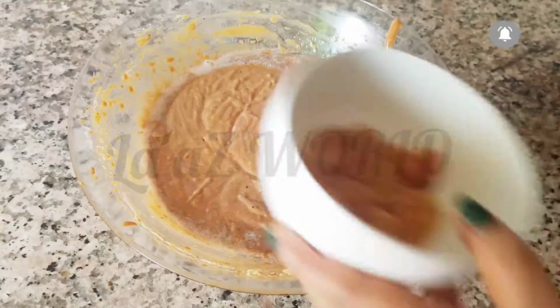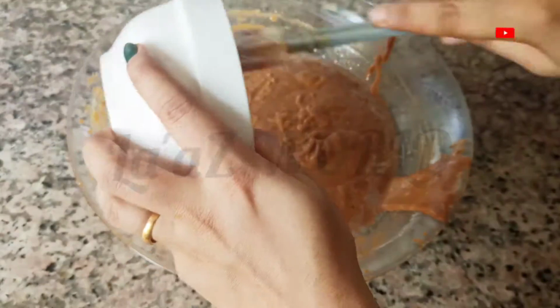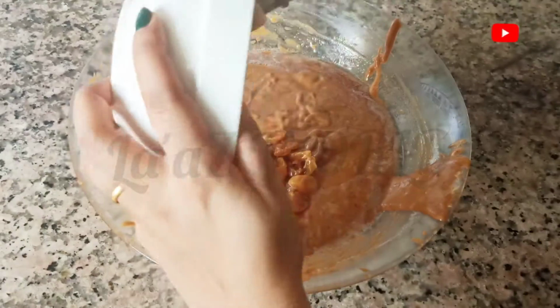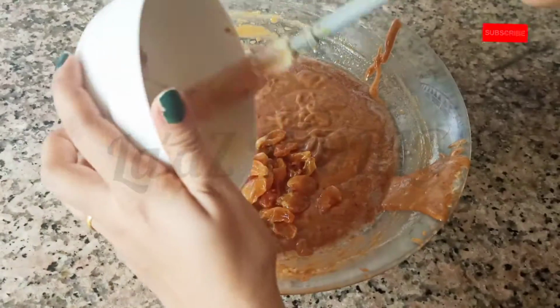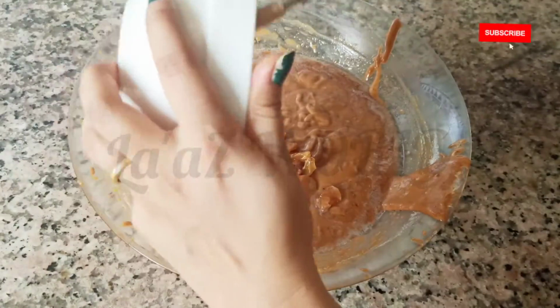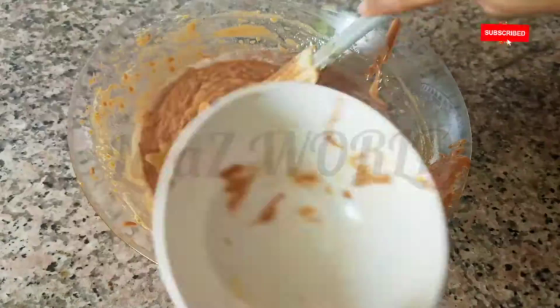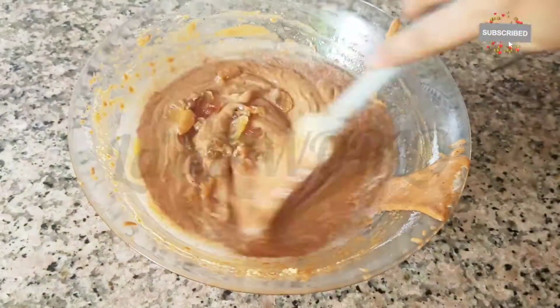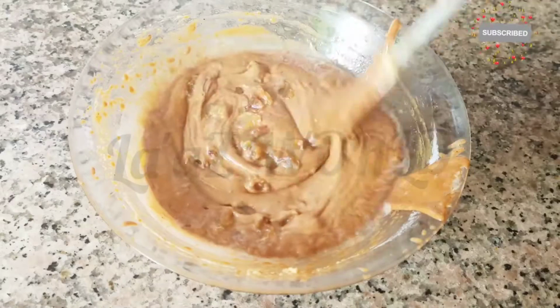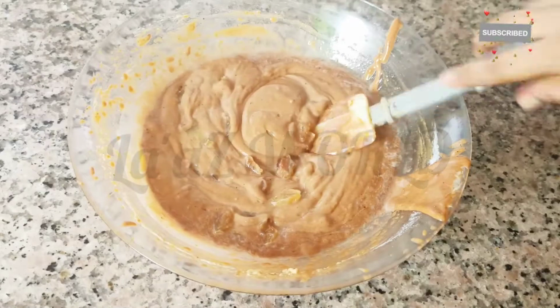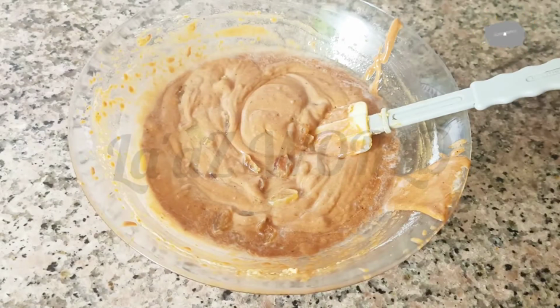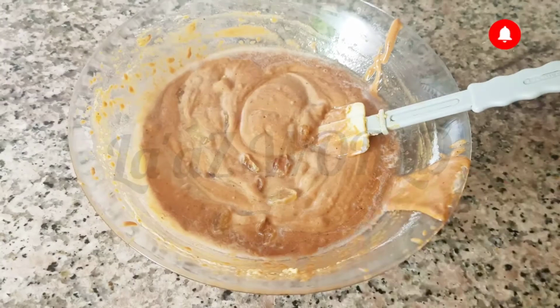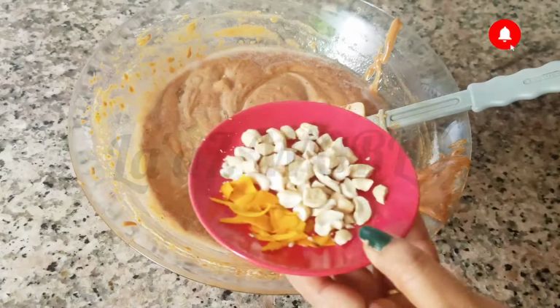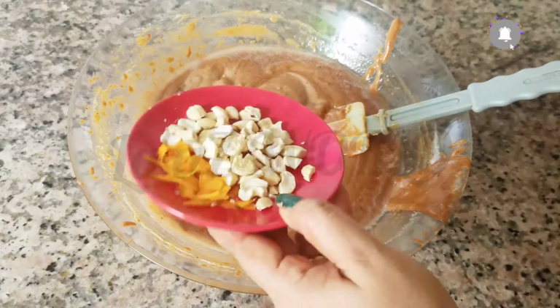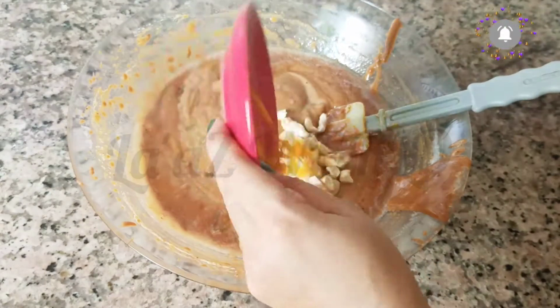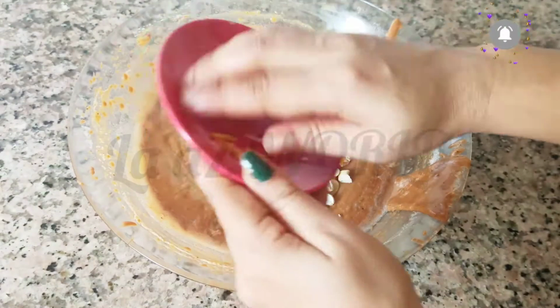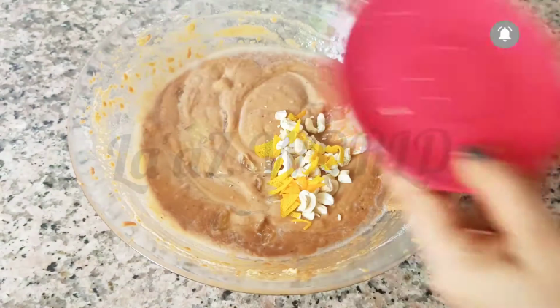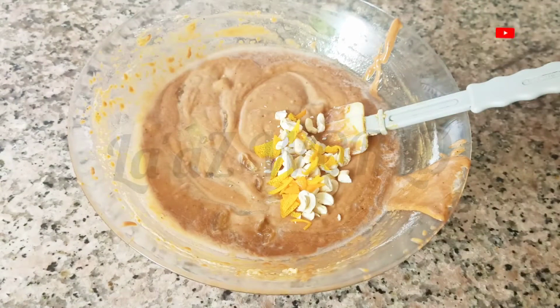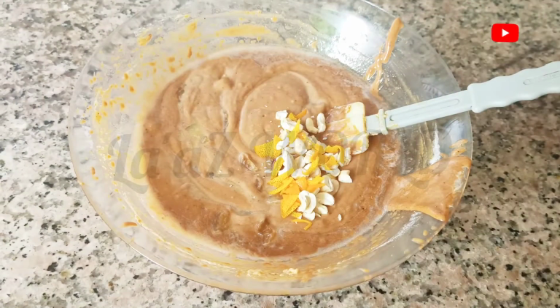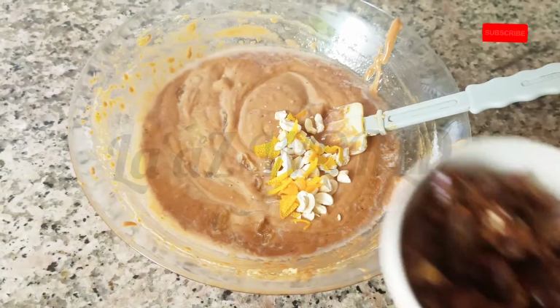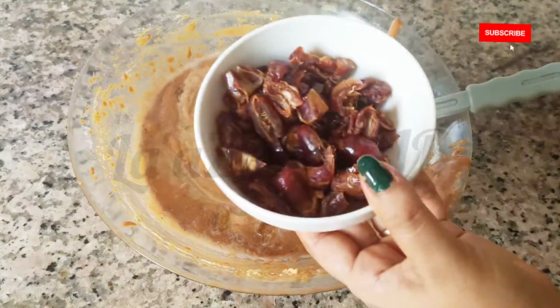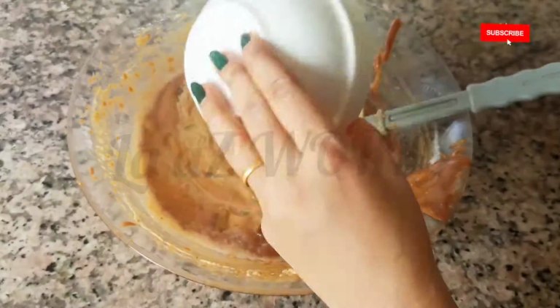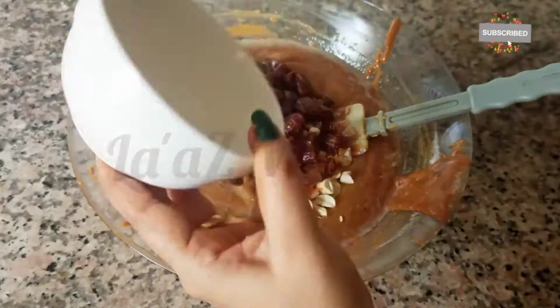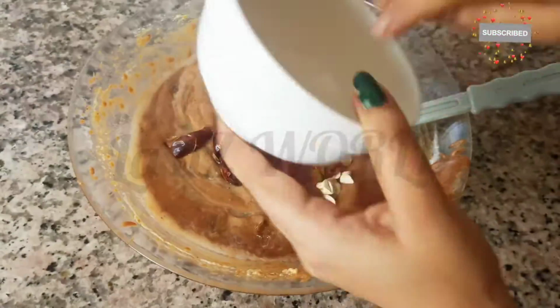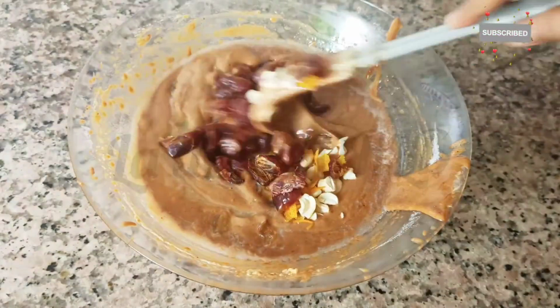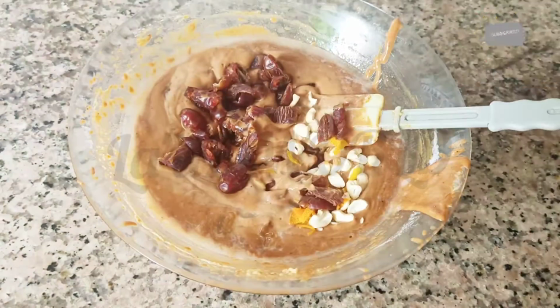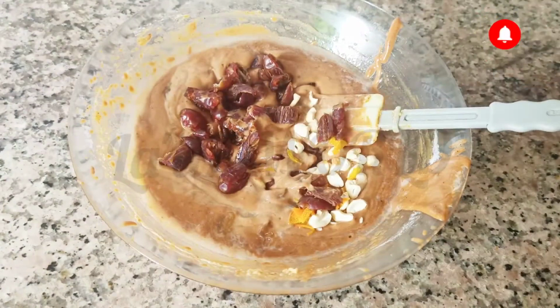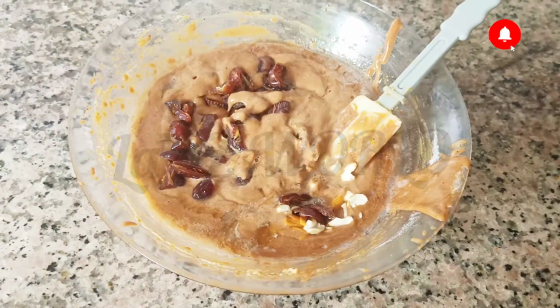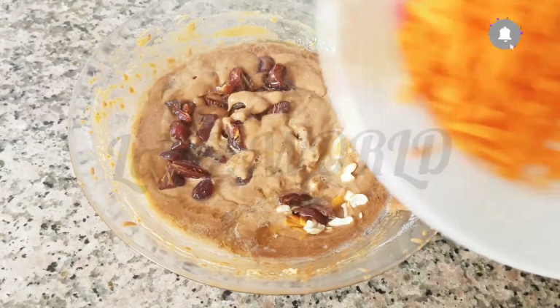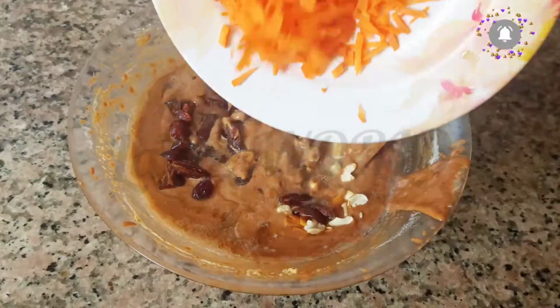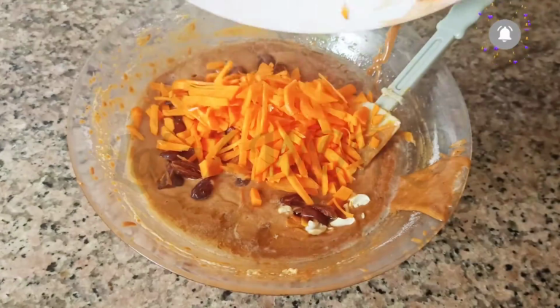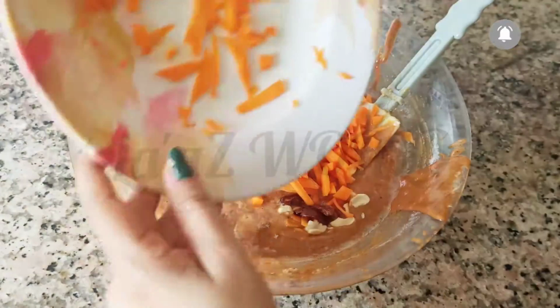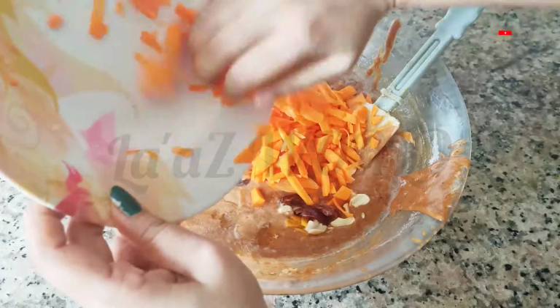We will soak it in orange juice. Add a little bit of cashews and a little bit of orange. Put a cup of water and put it in a bowl.